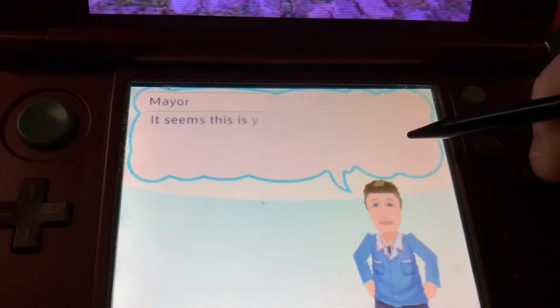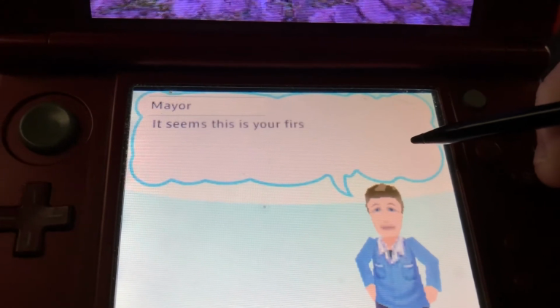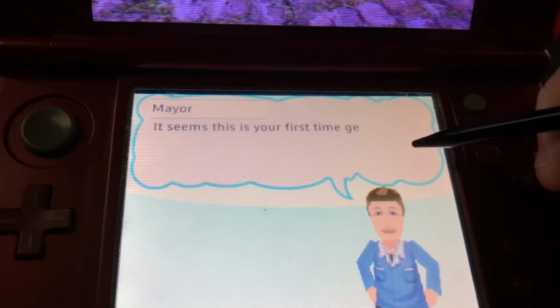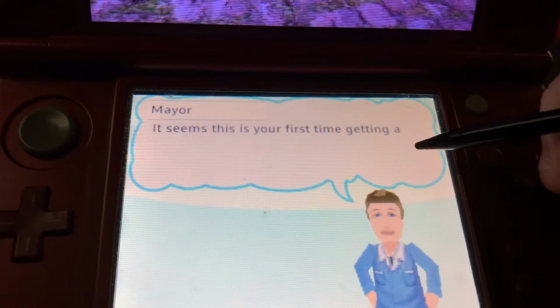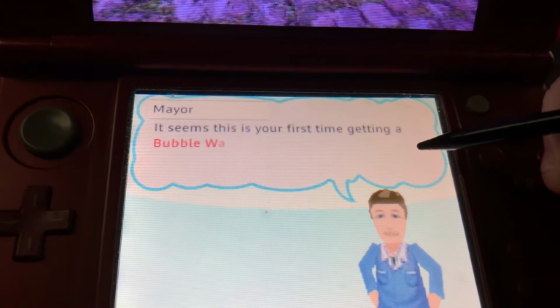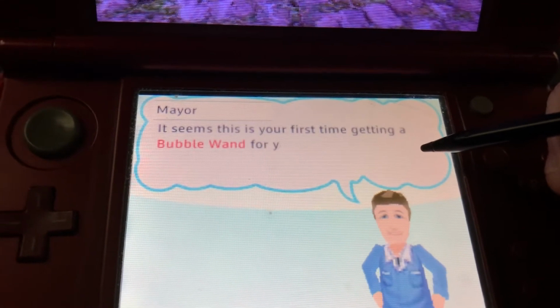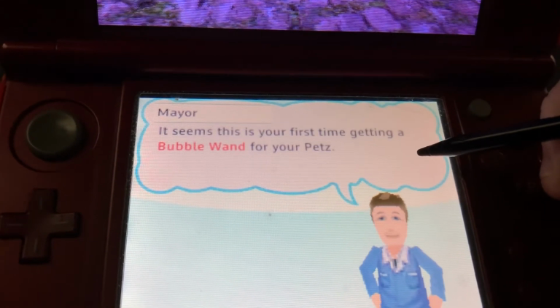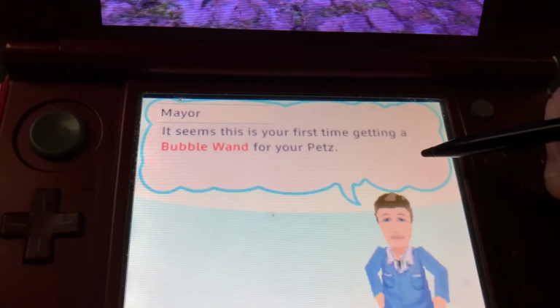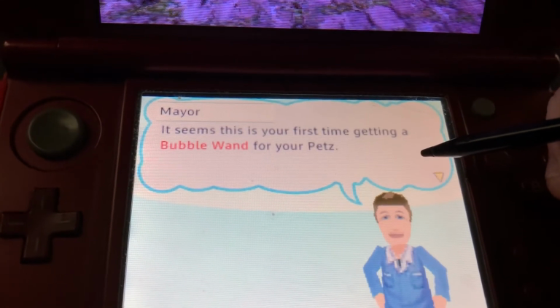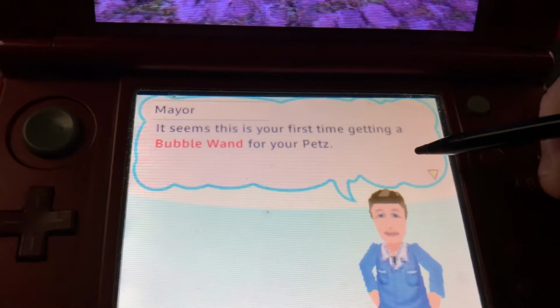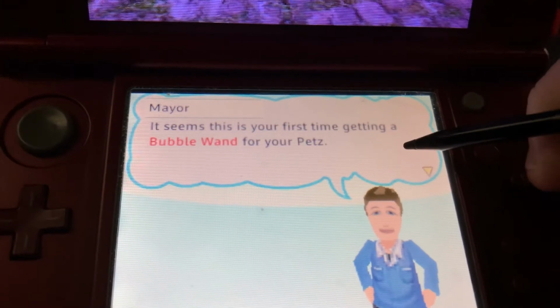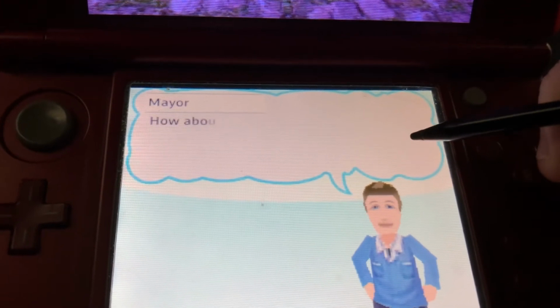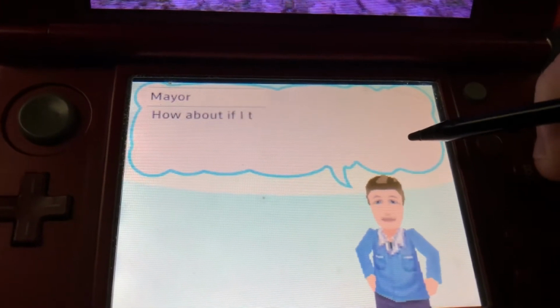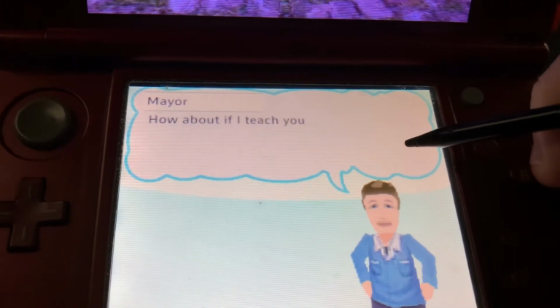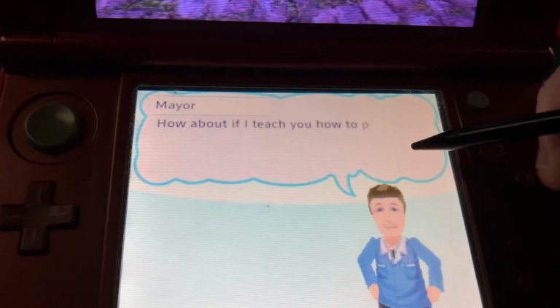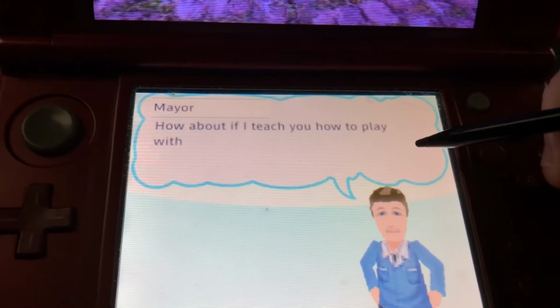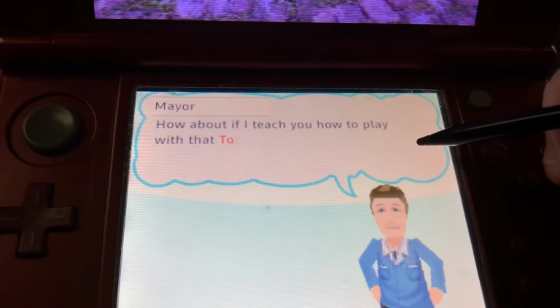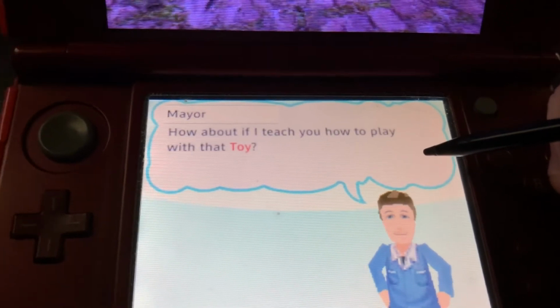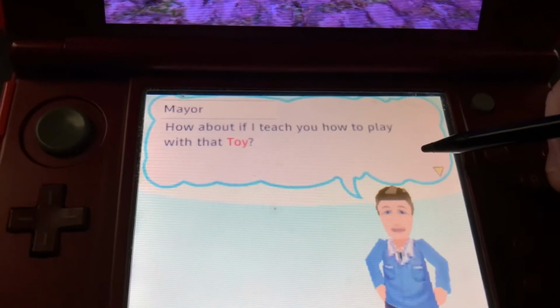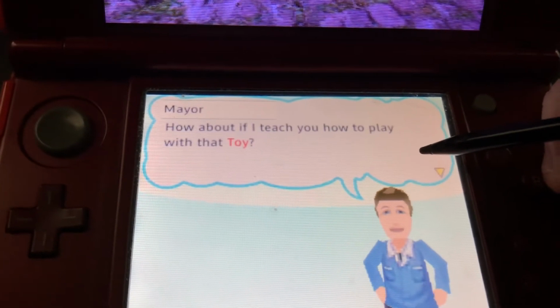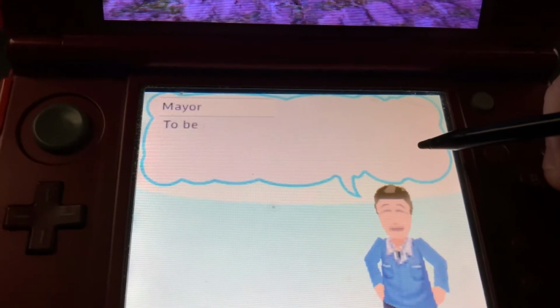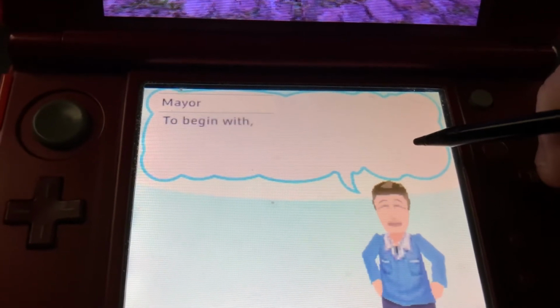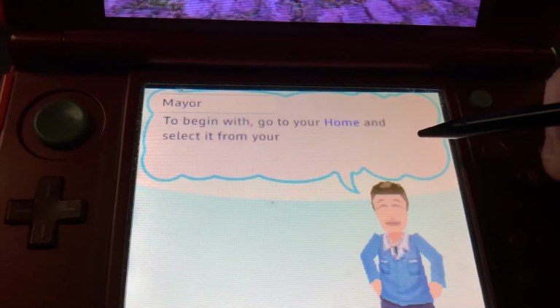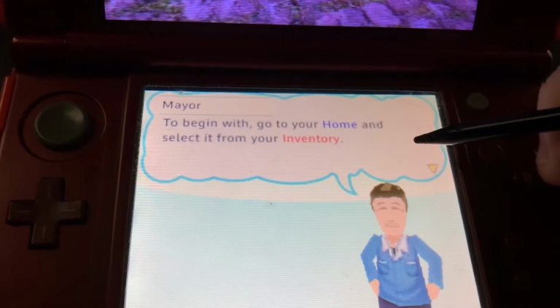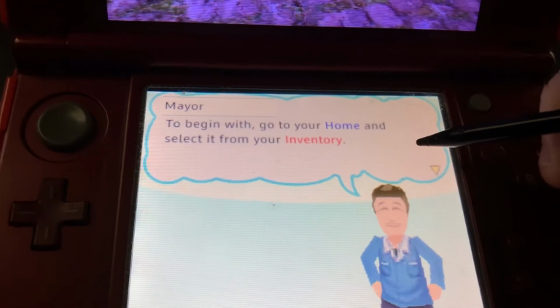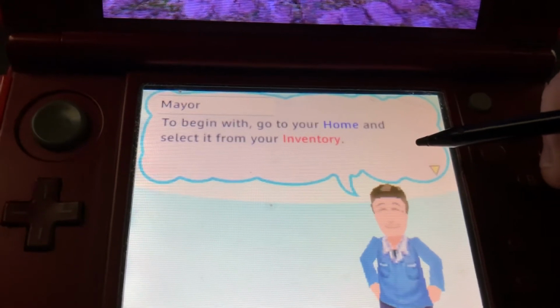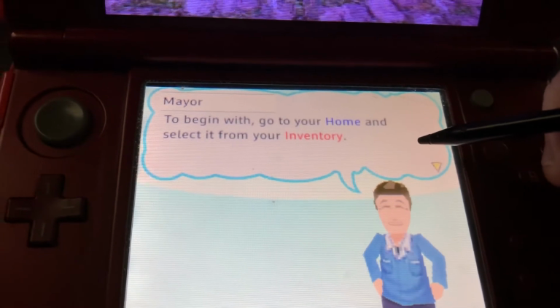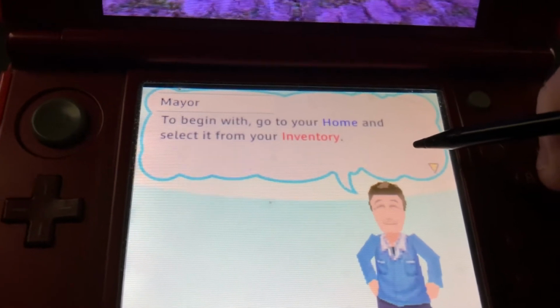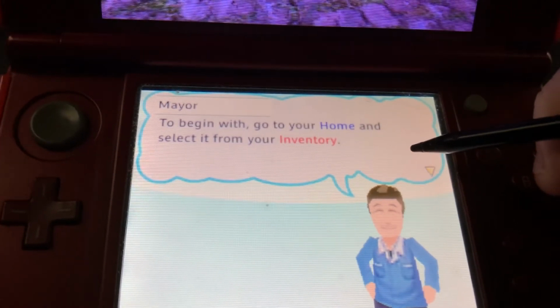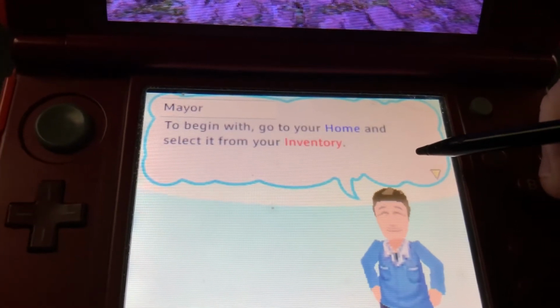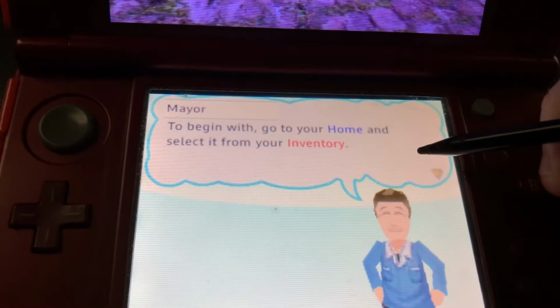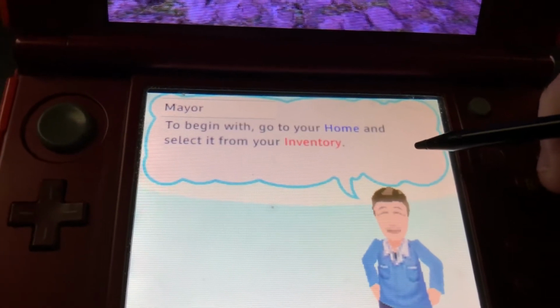It seems this is your first time getting a bubble wand for your pets. How about if I teach you how to play with that toy? To begin with, go to your home and get it from your inventory.